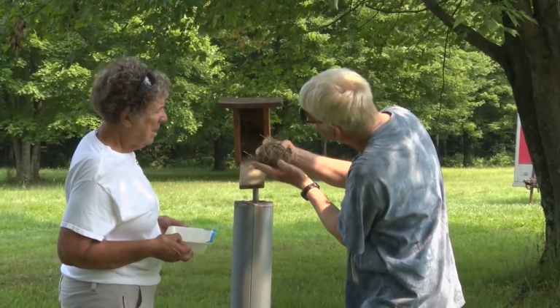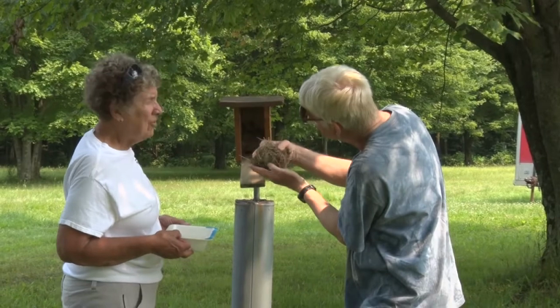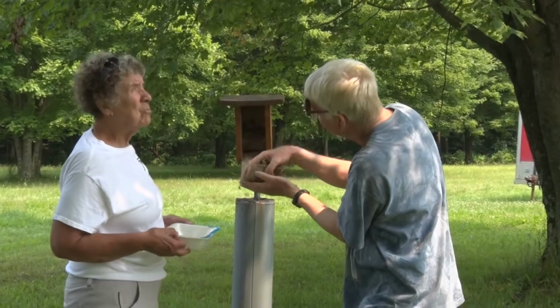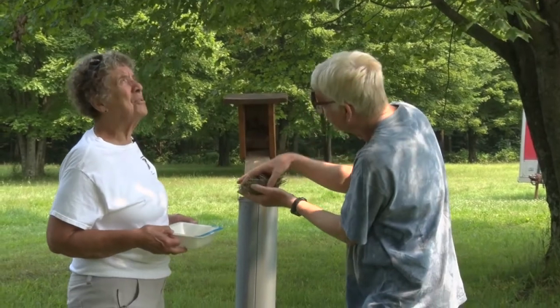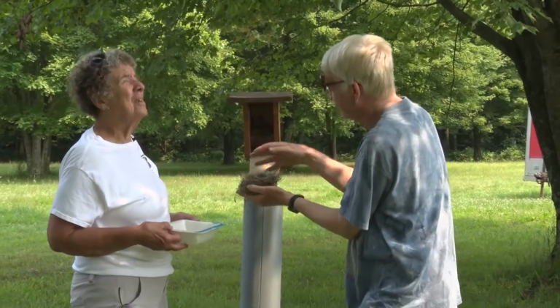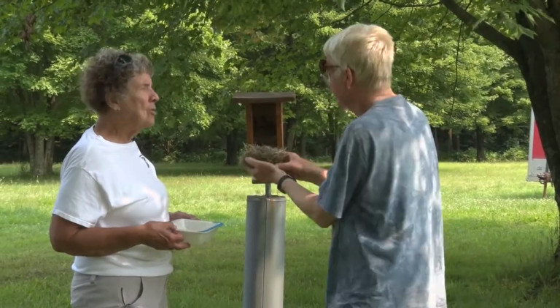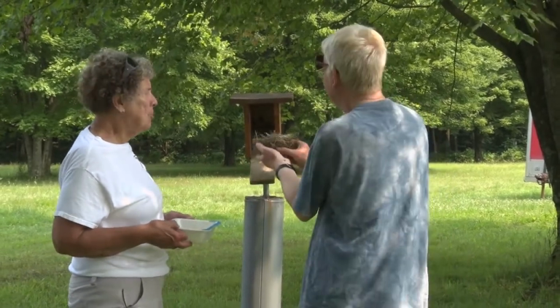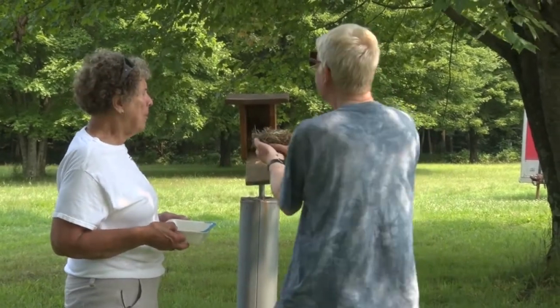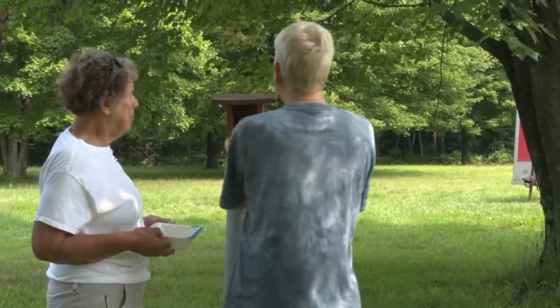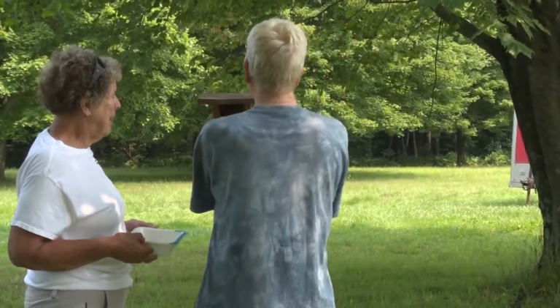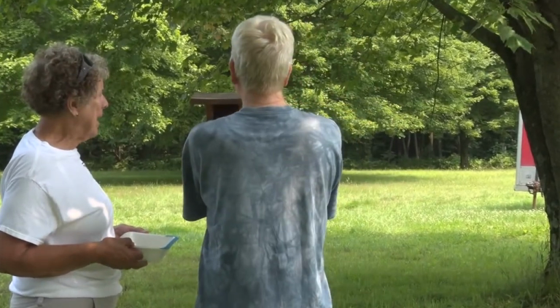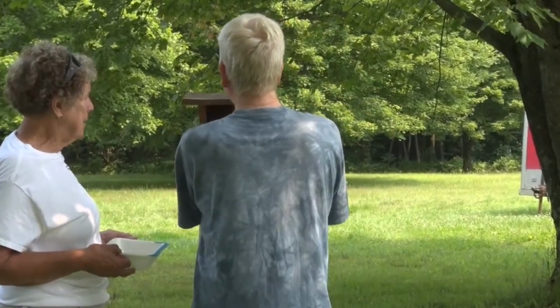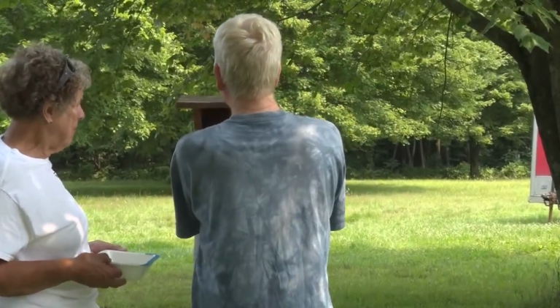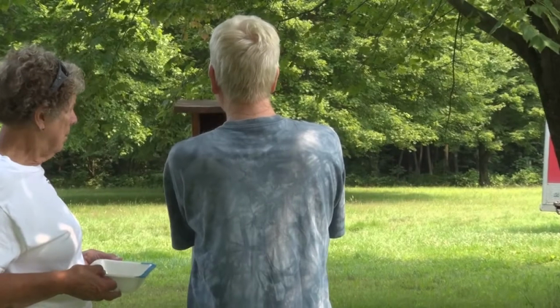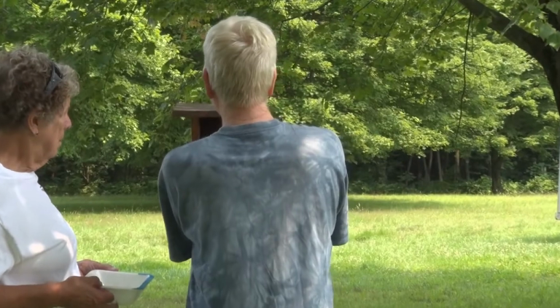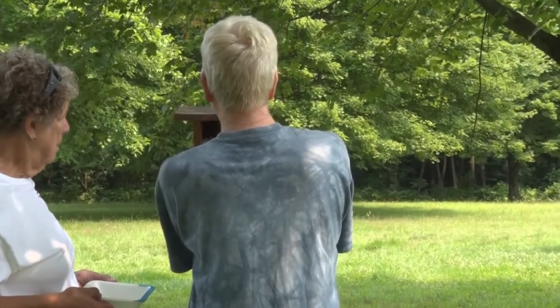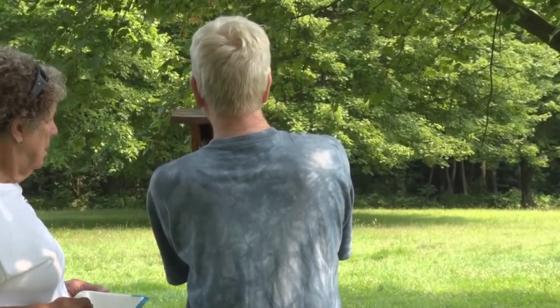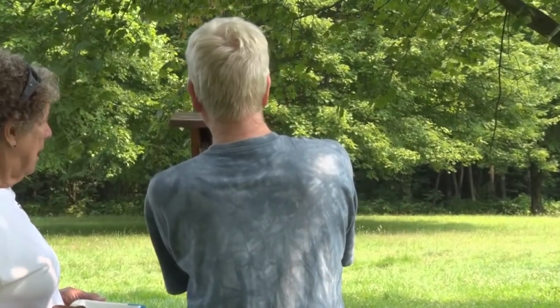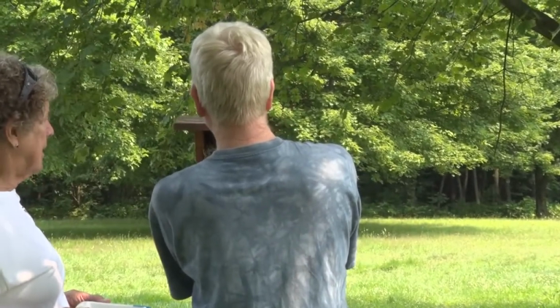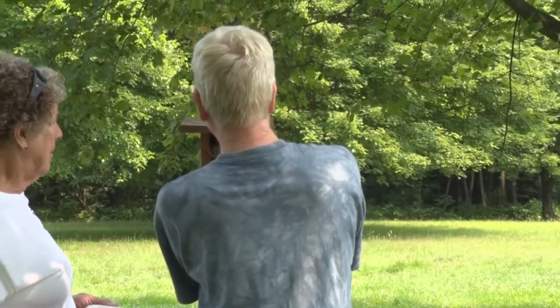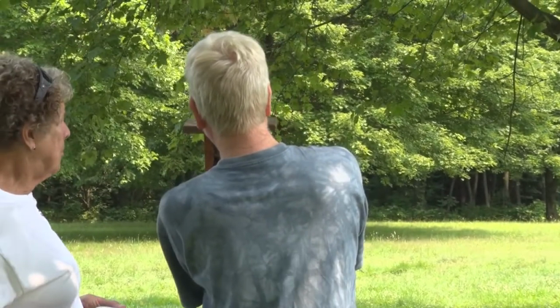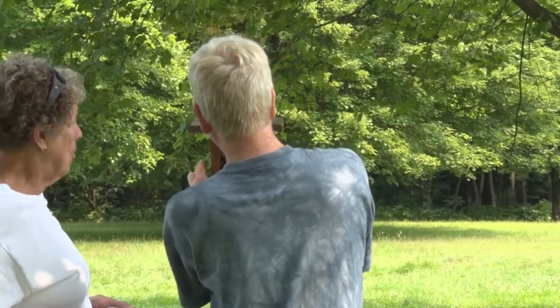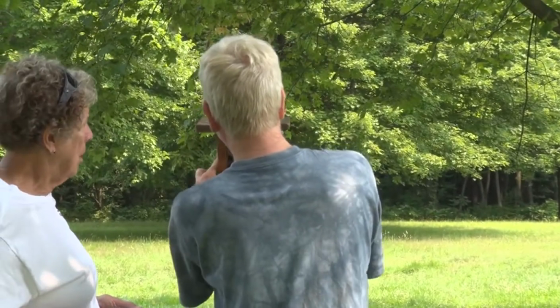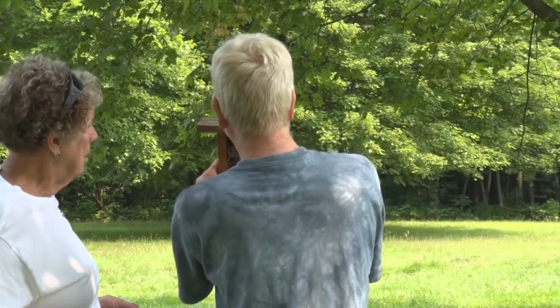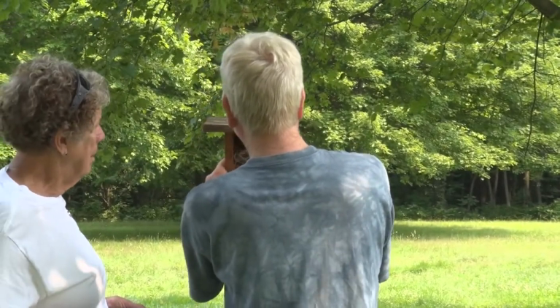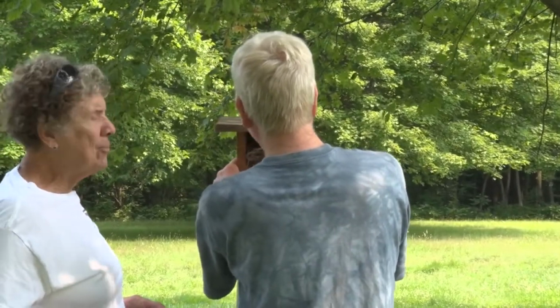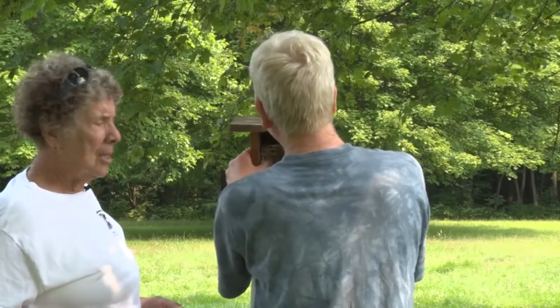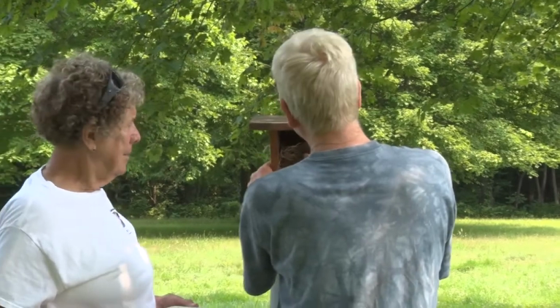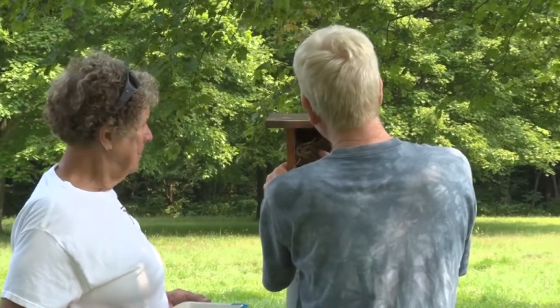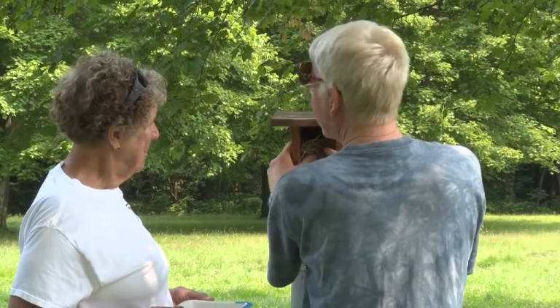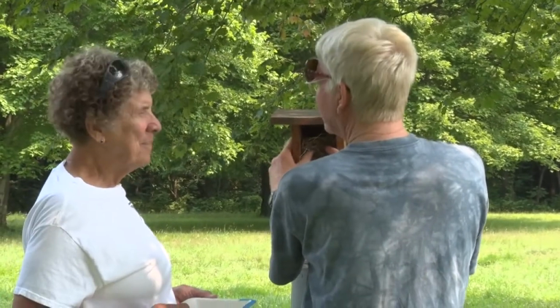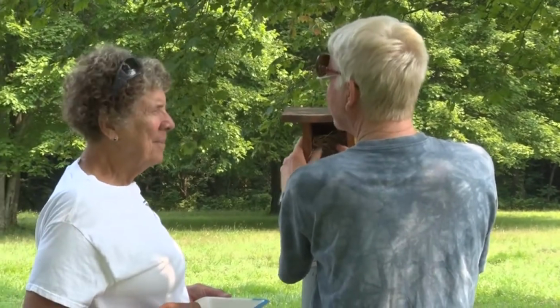One of the adults is really upset we're here — probably flying at us. Both the male and female will do that. The female likely does most of the work, though the male's job is to protect the family.